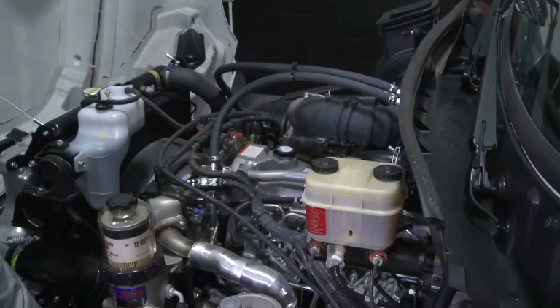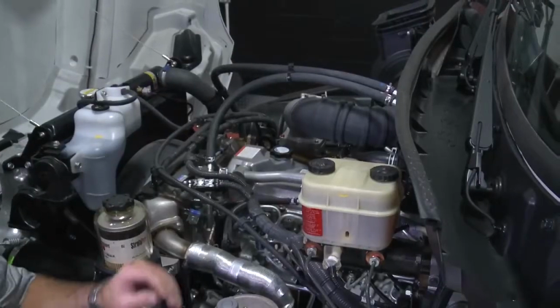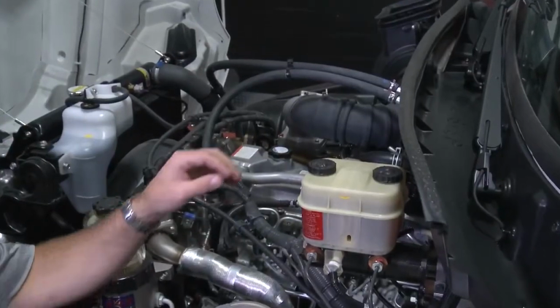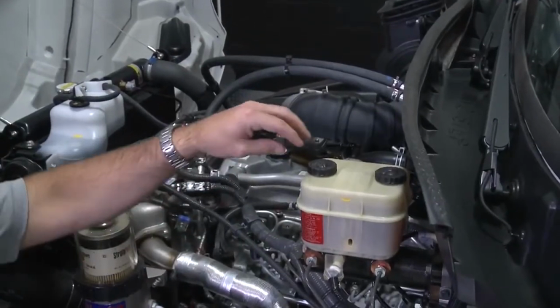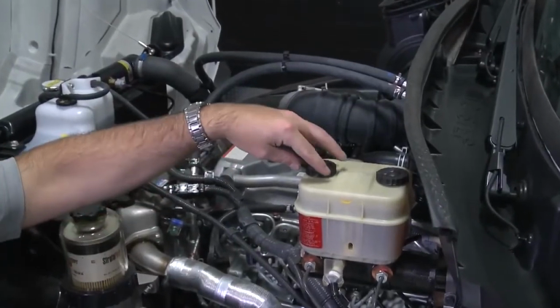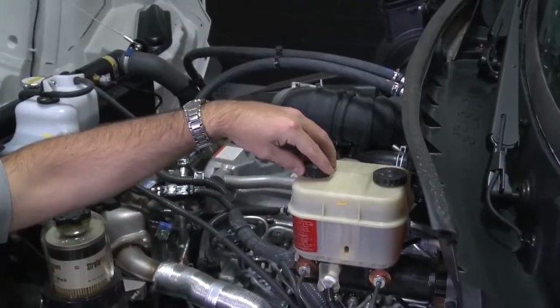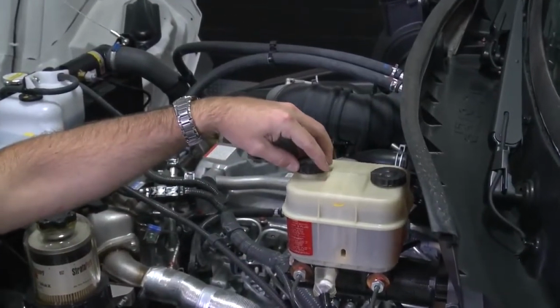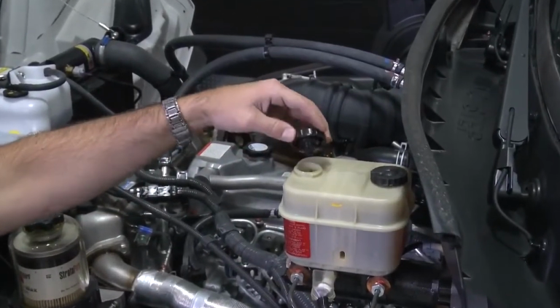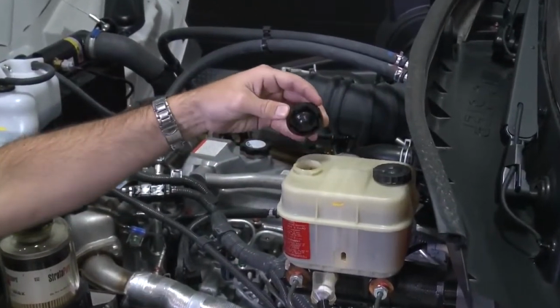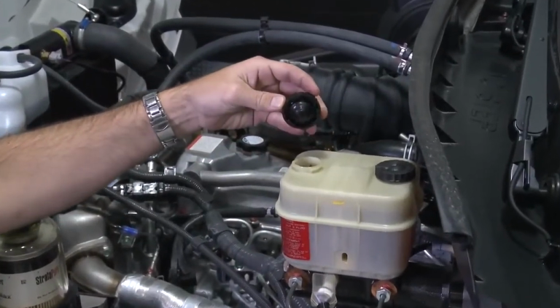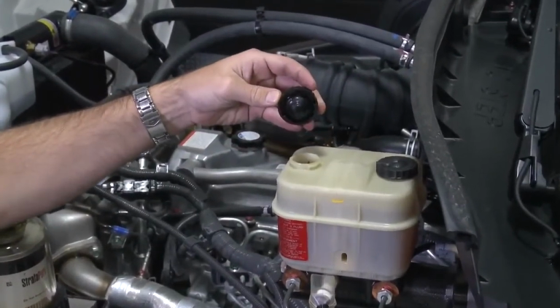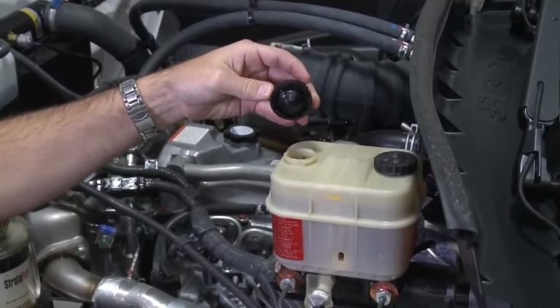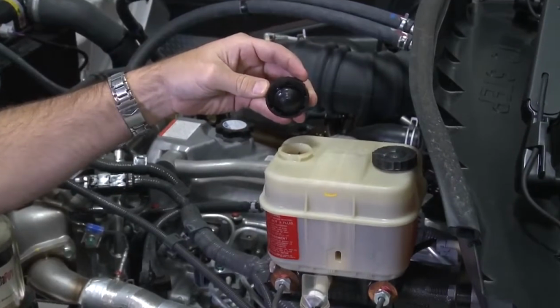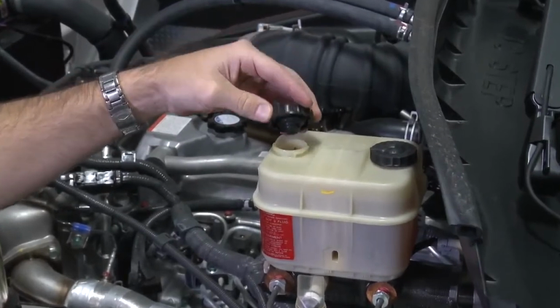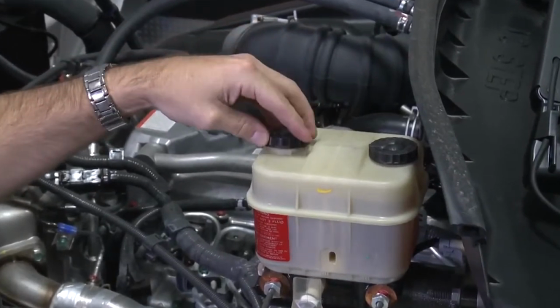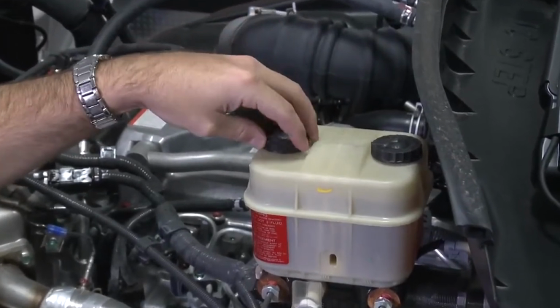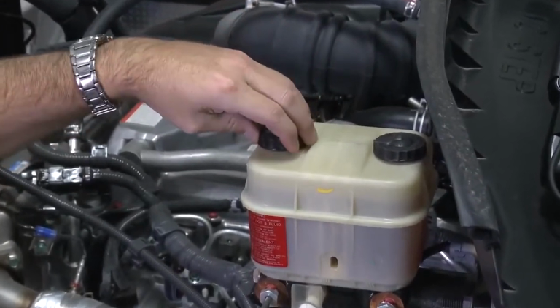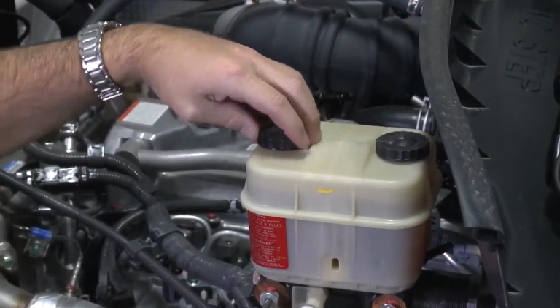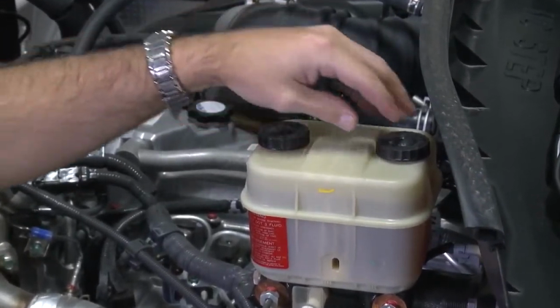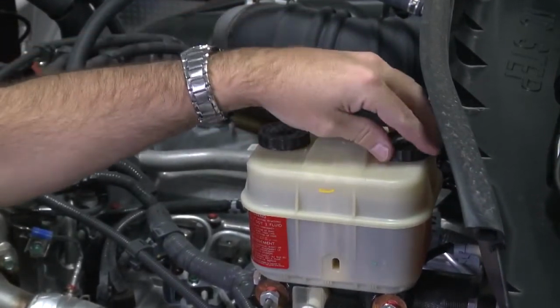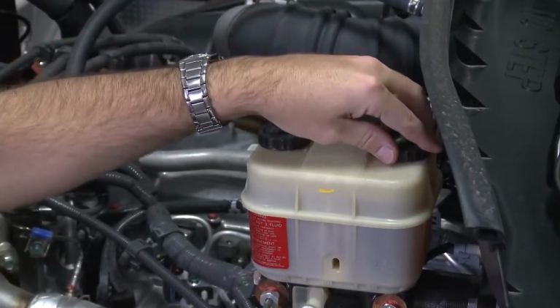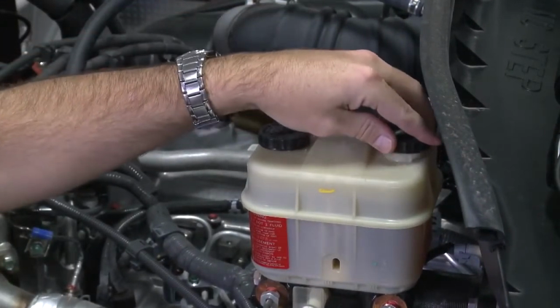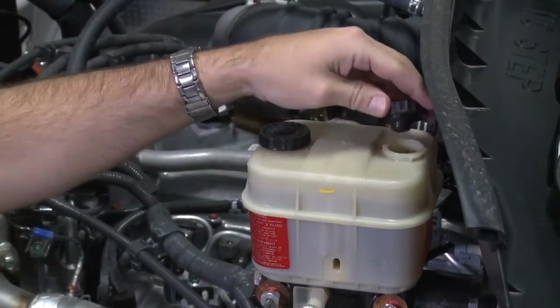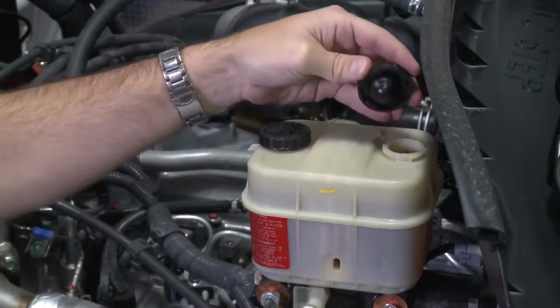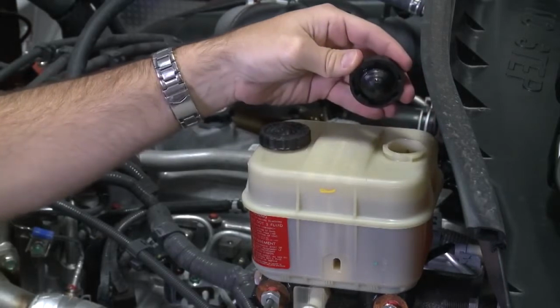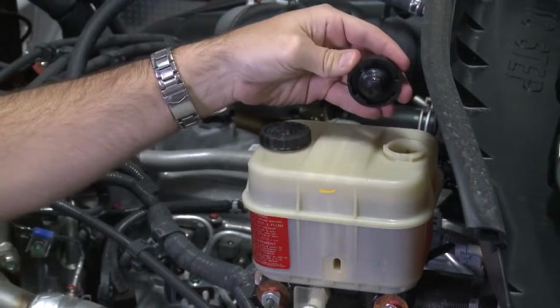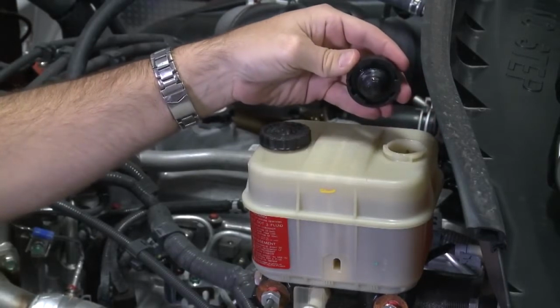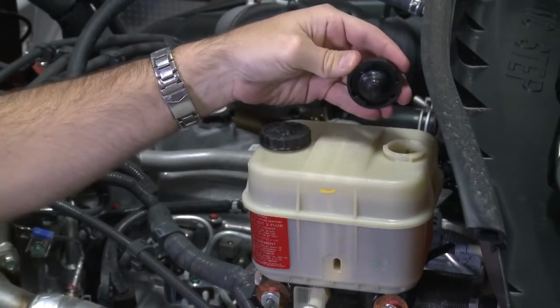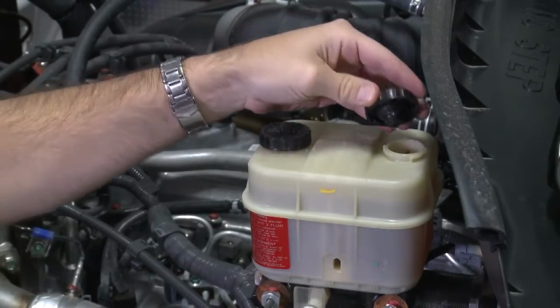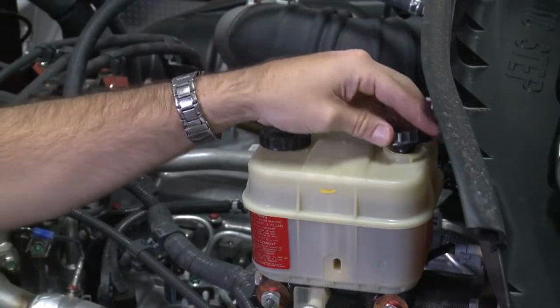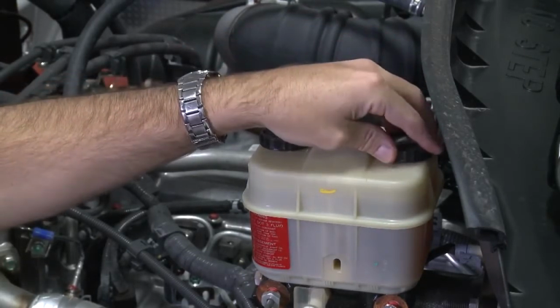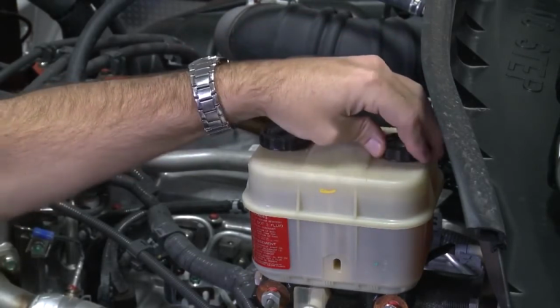The brake fluid reservoir is installed on the left side of the engine compartment. Visually check that the brake fluid level is not lower than the bottom ring of the filler neck. If low, fill to the bottom ring of the filler neck.